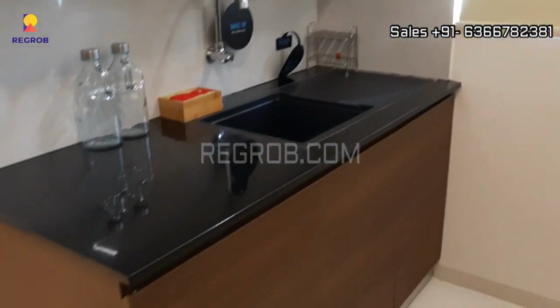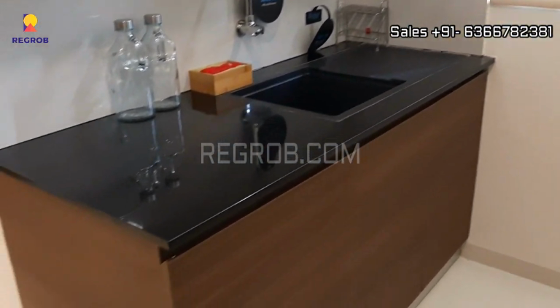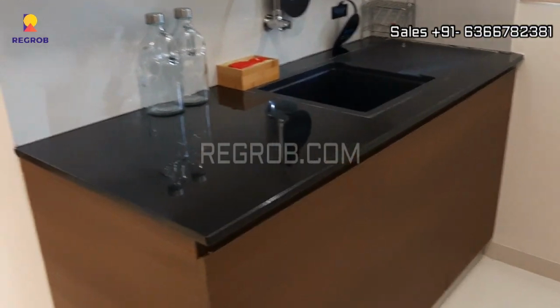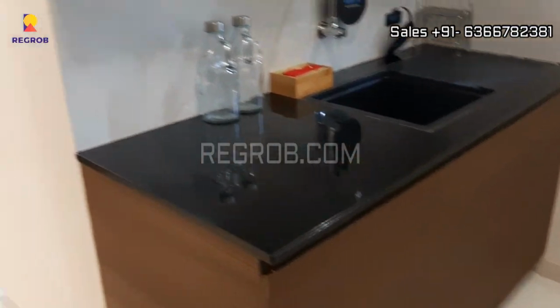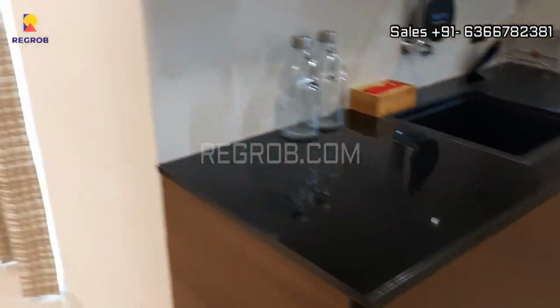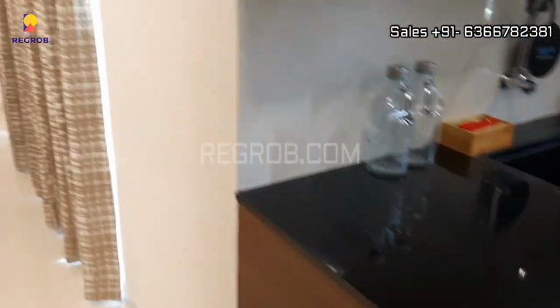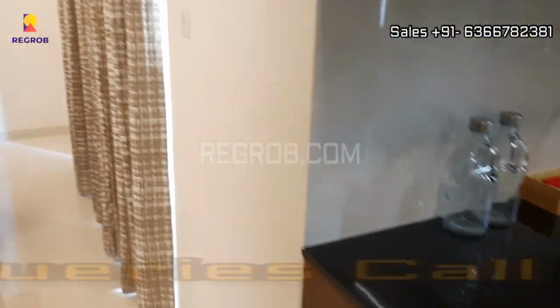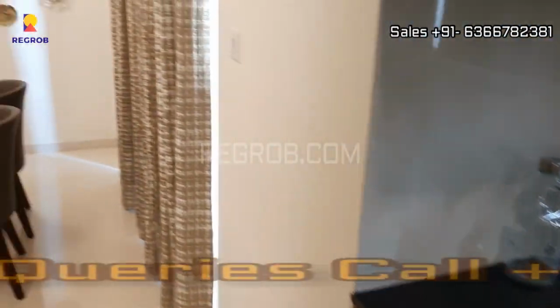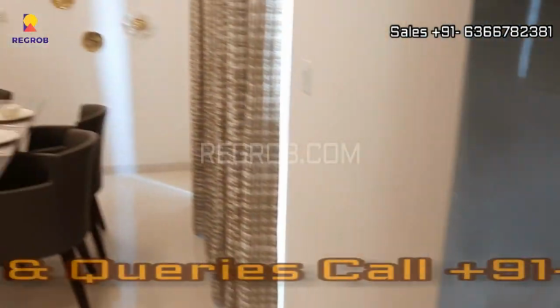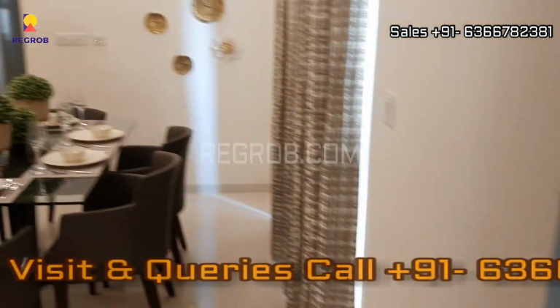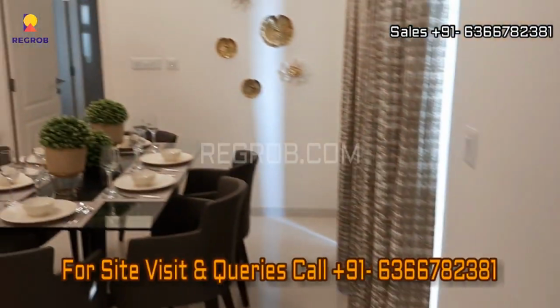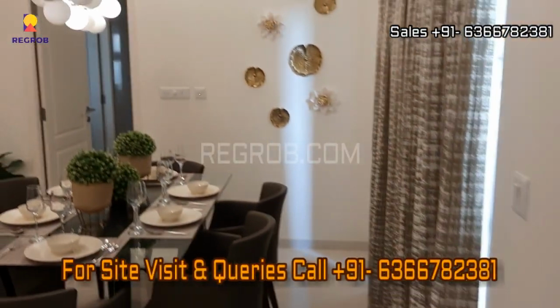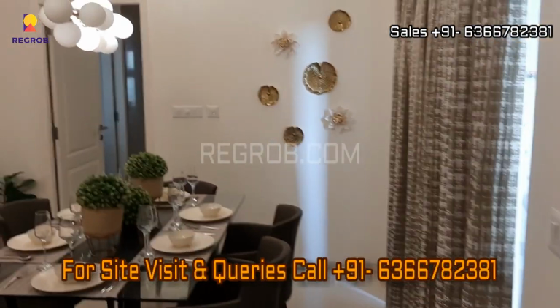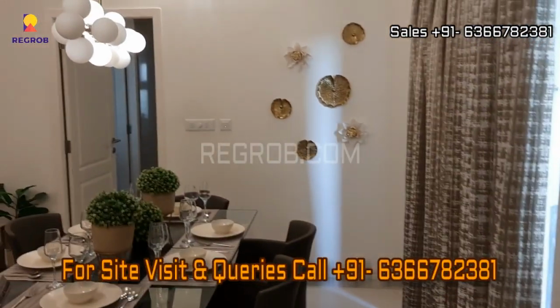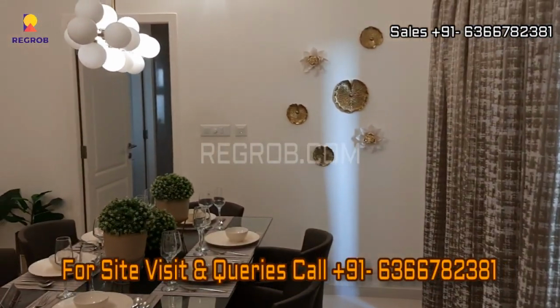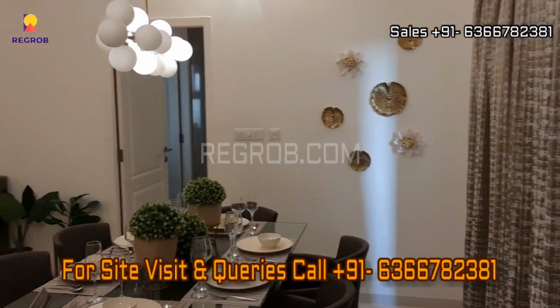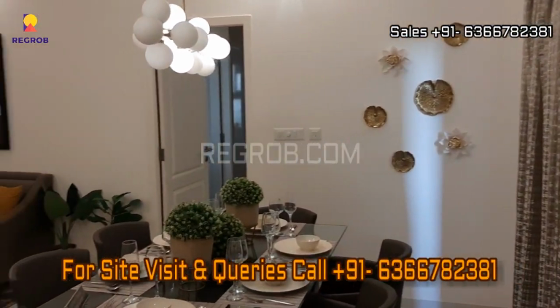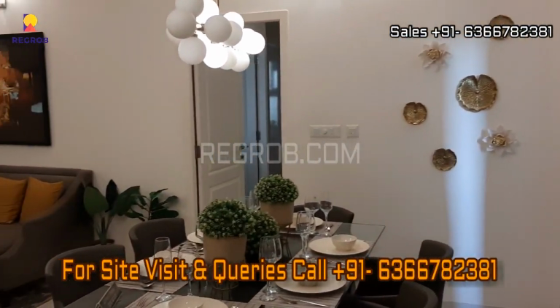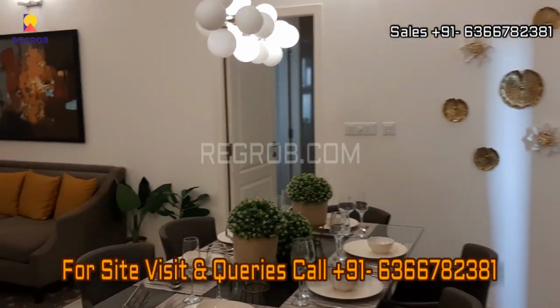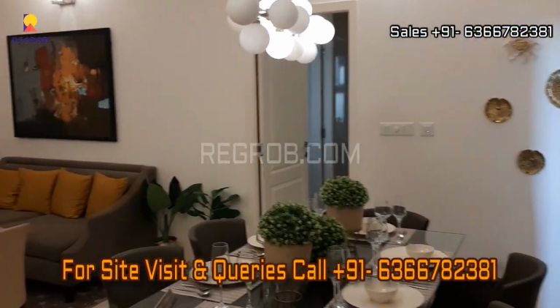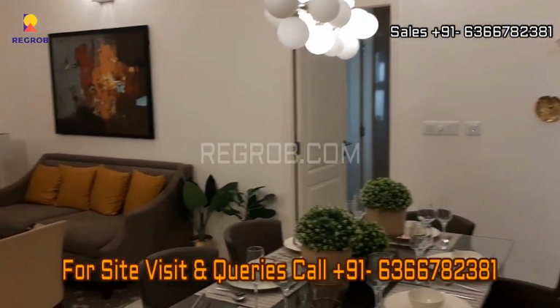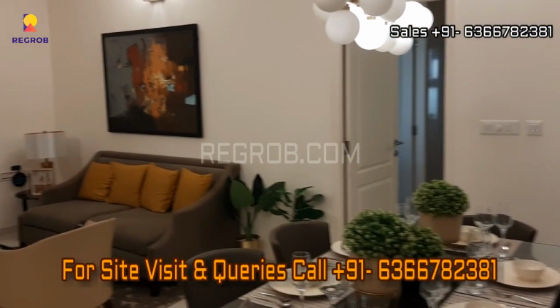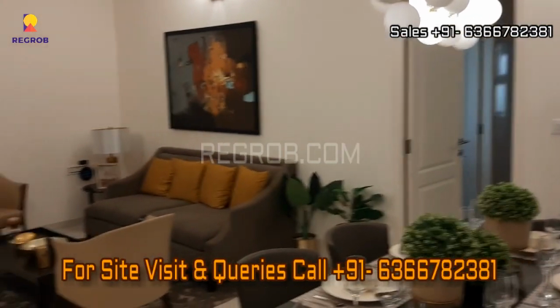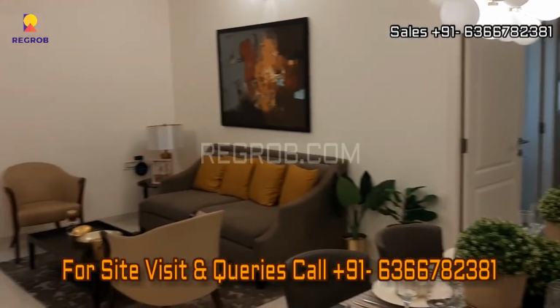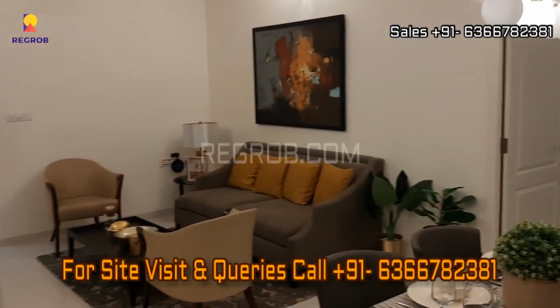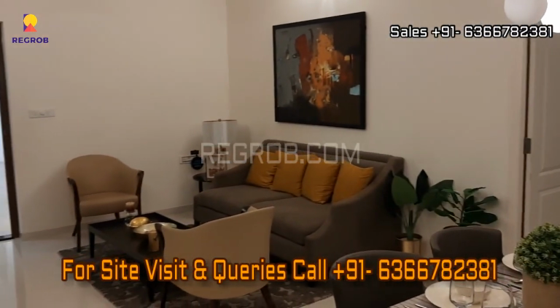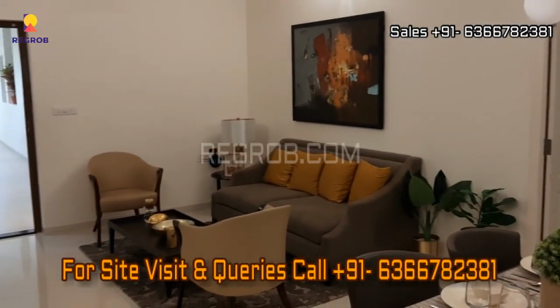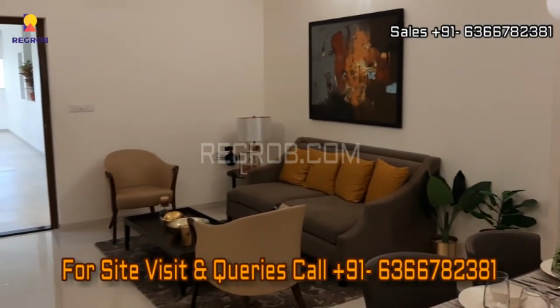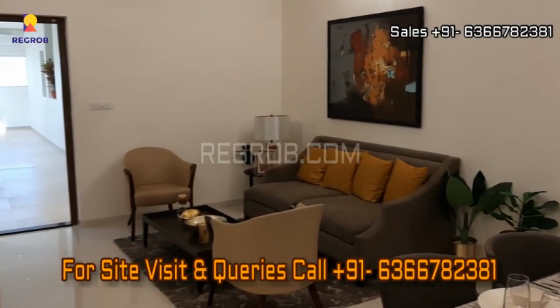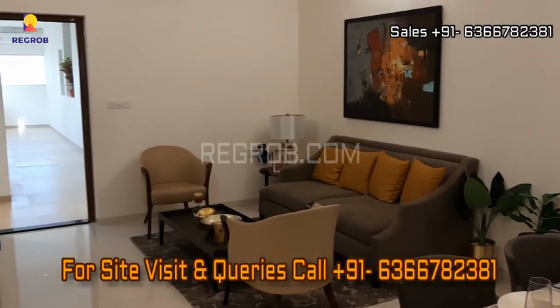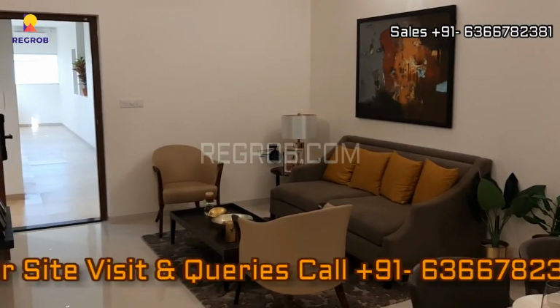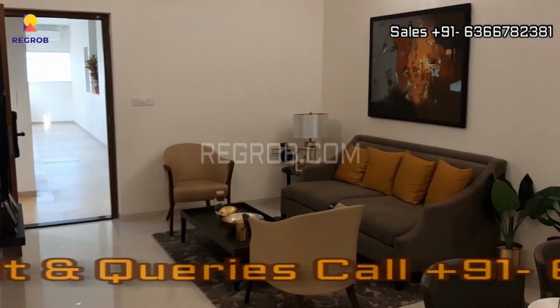That's all in this video, thank you for watching. For more real estate videos and updates you can subscribe to our channel, and for site visit and queries you can call us at the given number. Thank you.